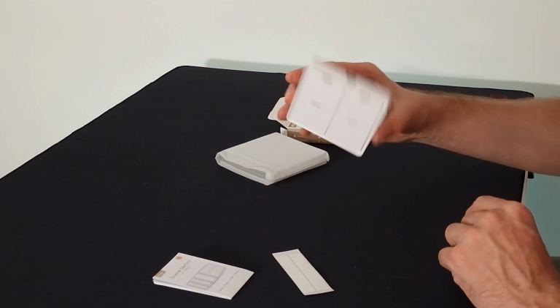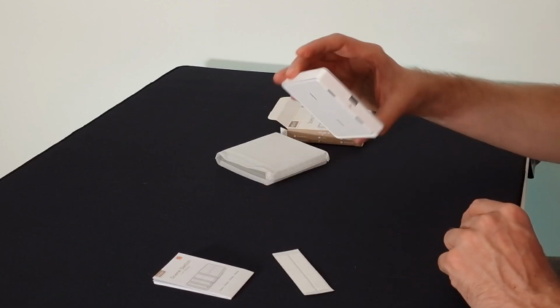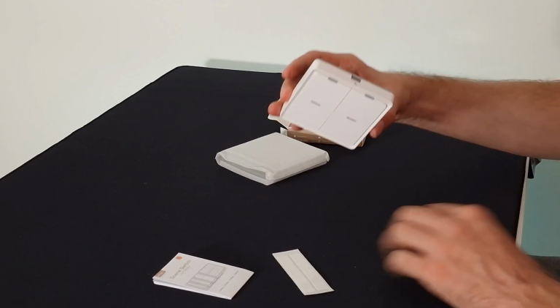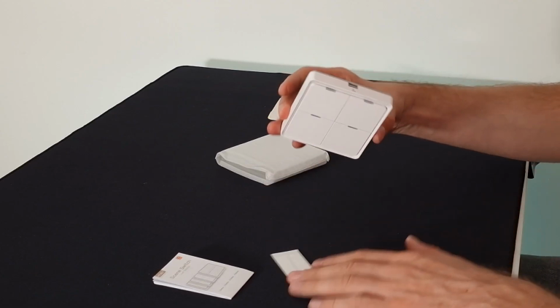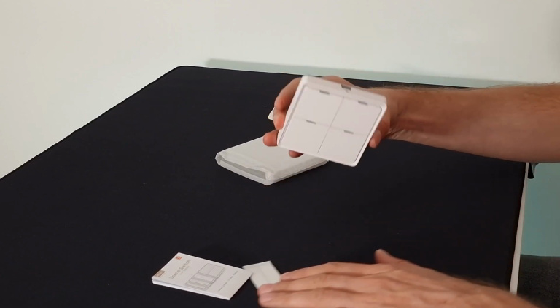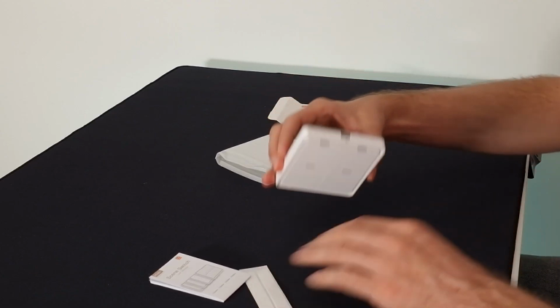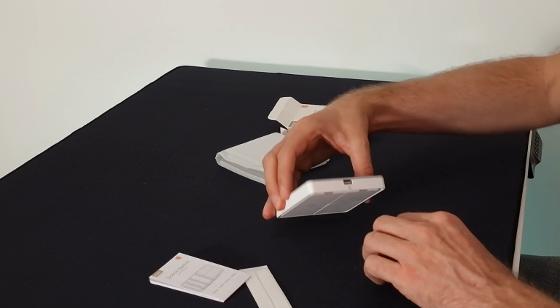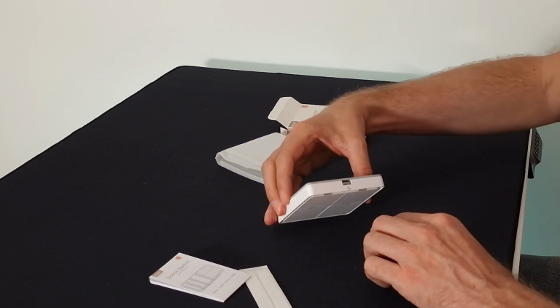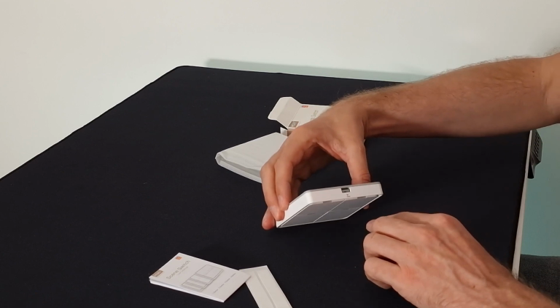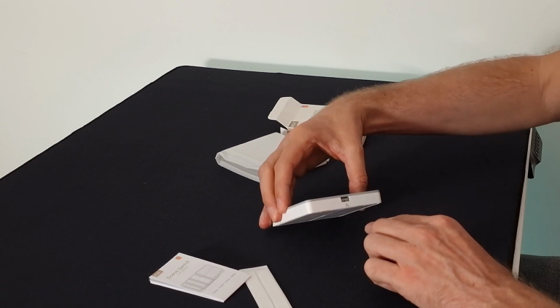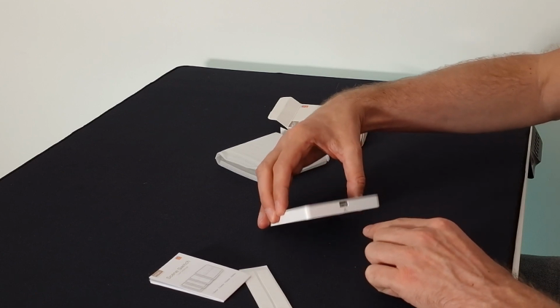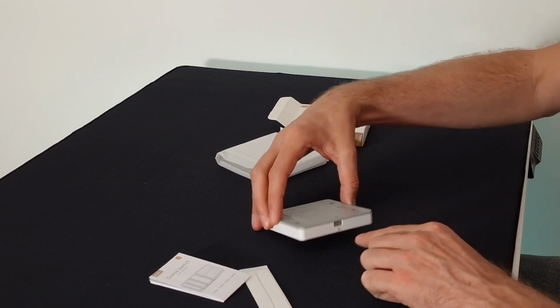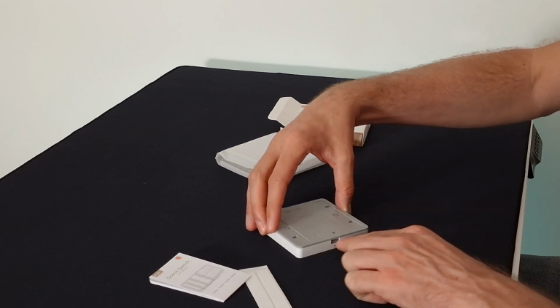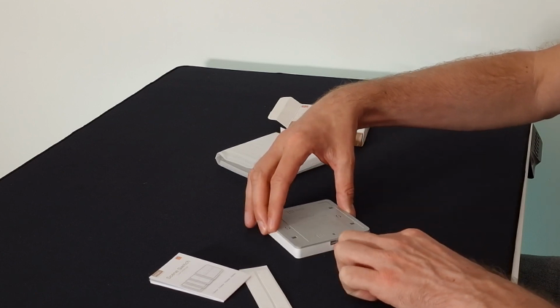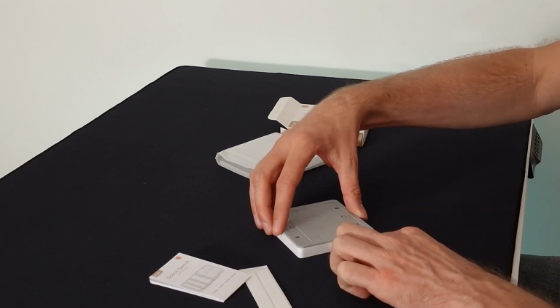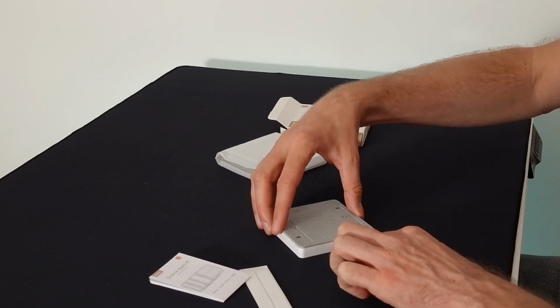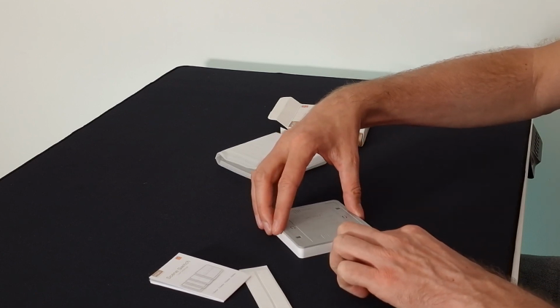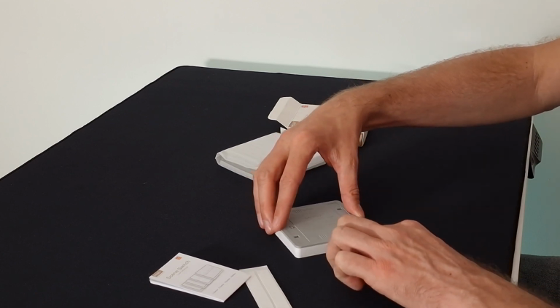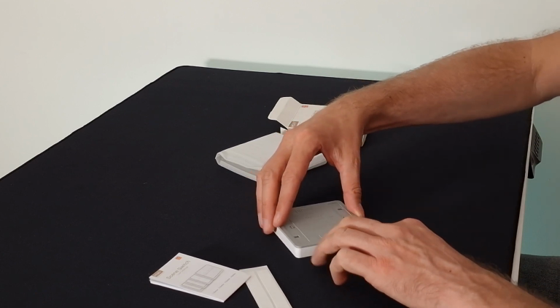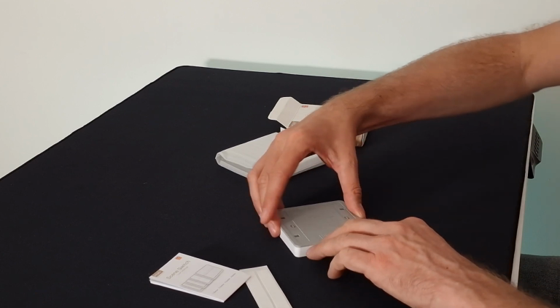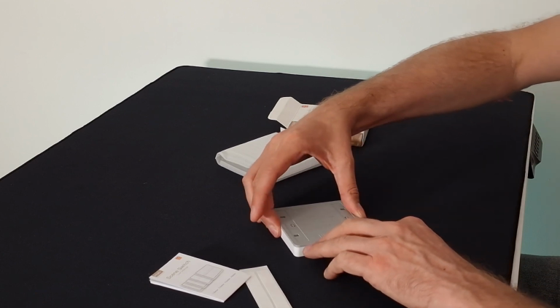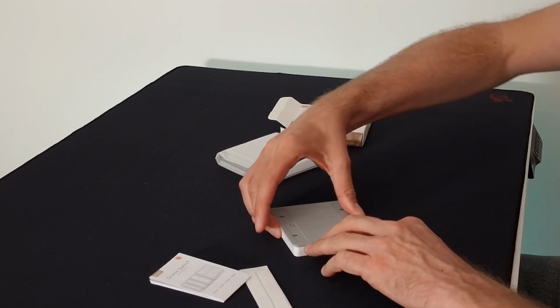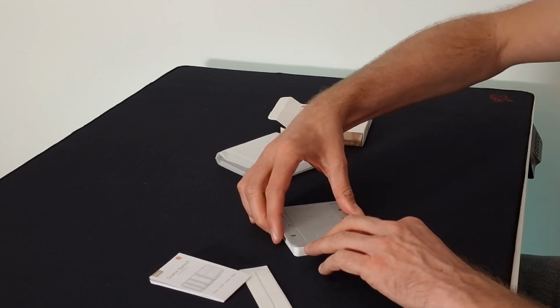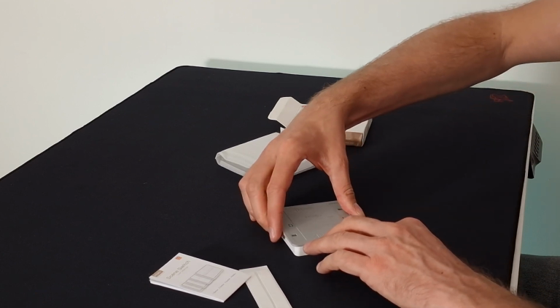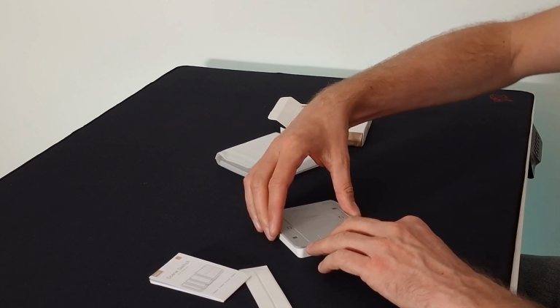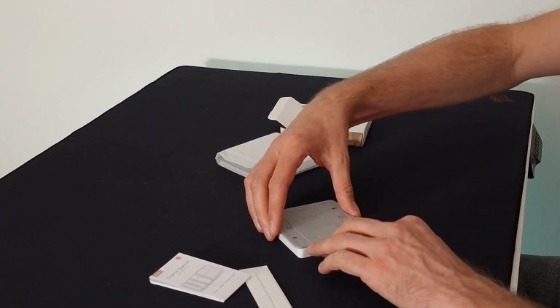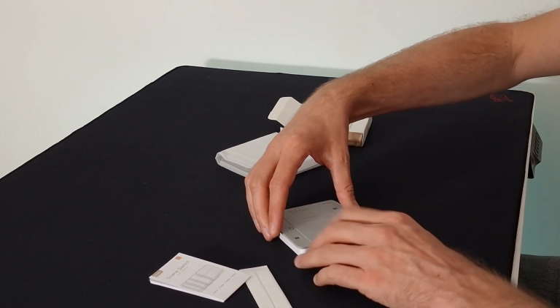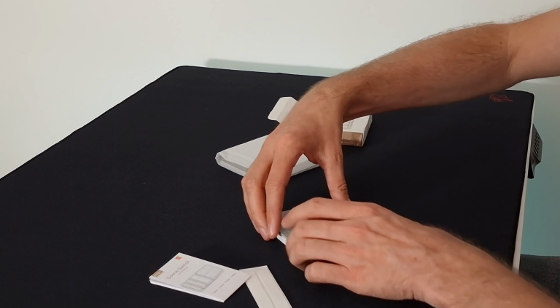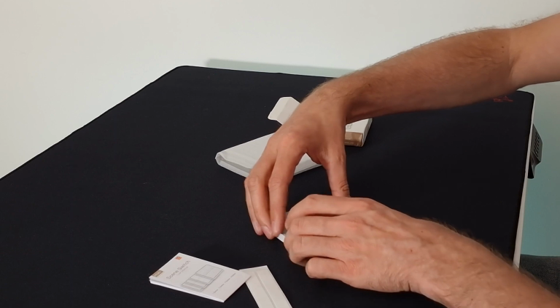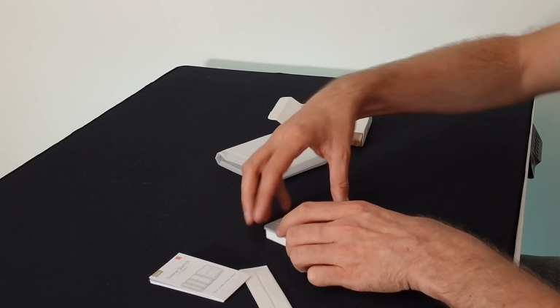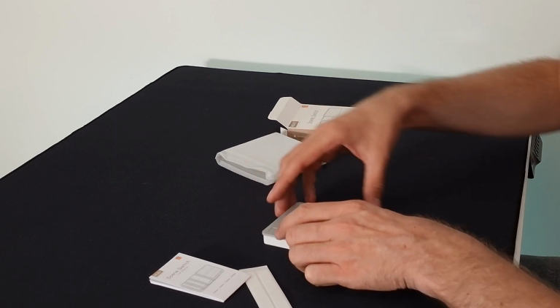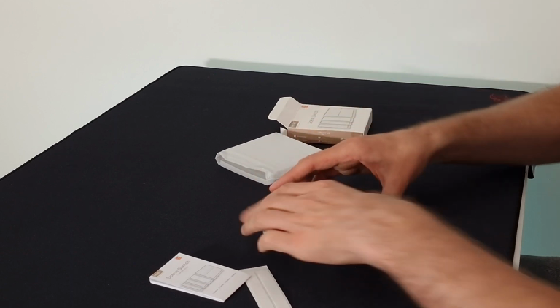Let's see if we can open this — it looks like you push it down and then slide it across. Yeah, there we go. That's not too bad actually.